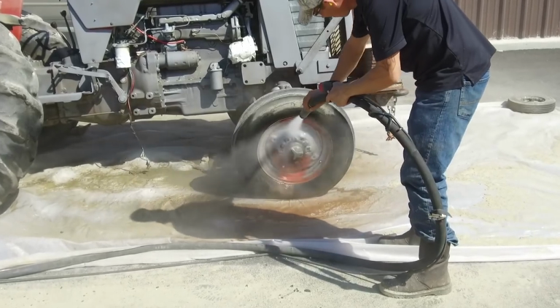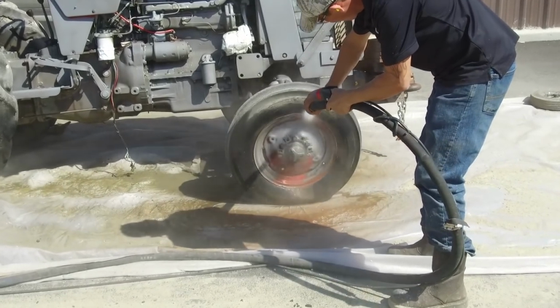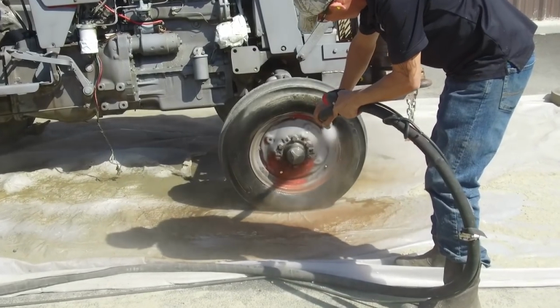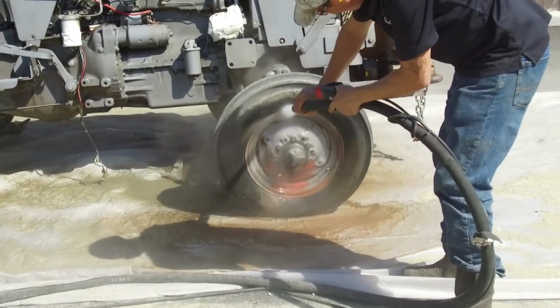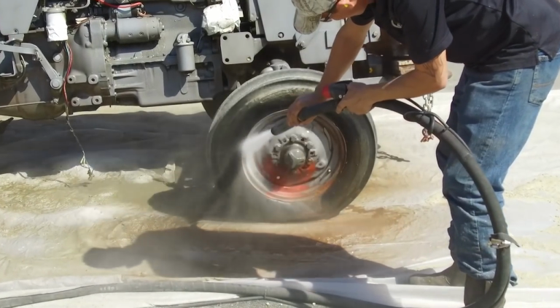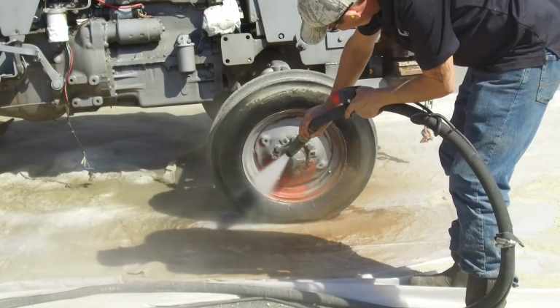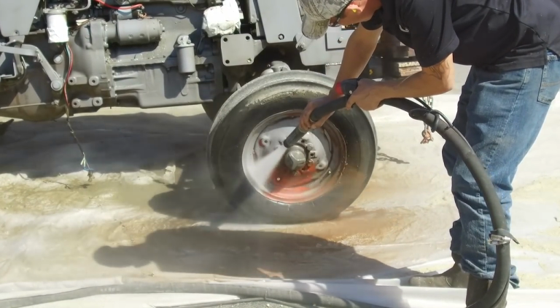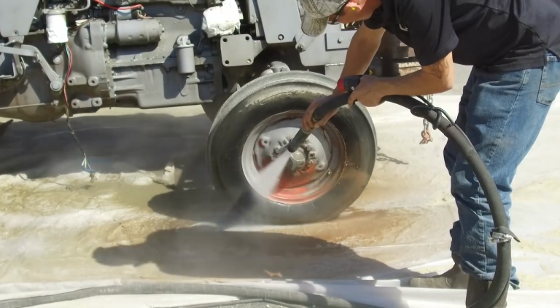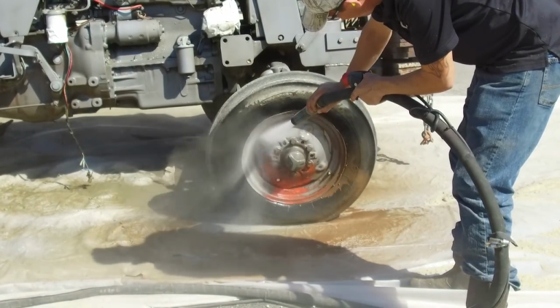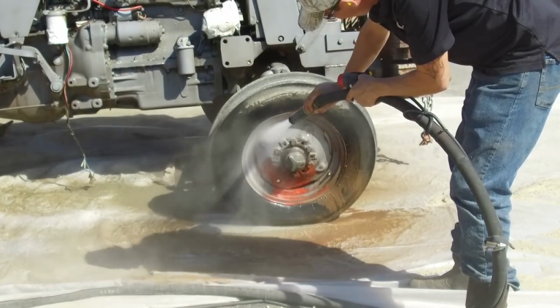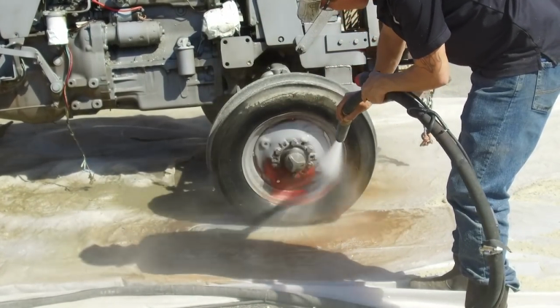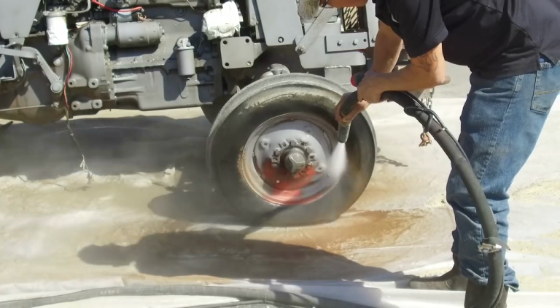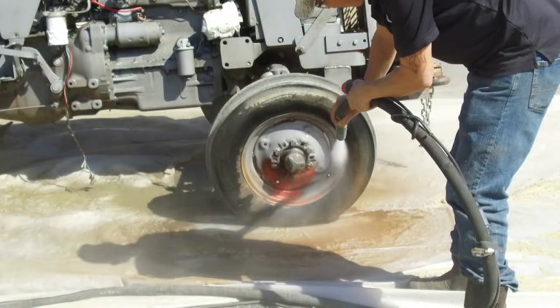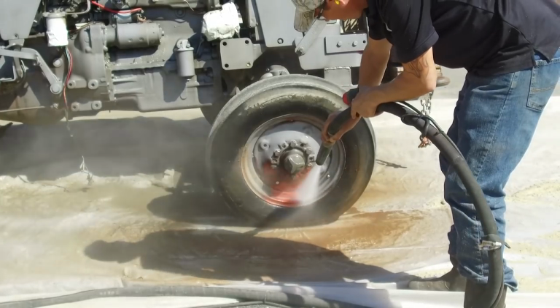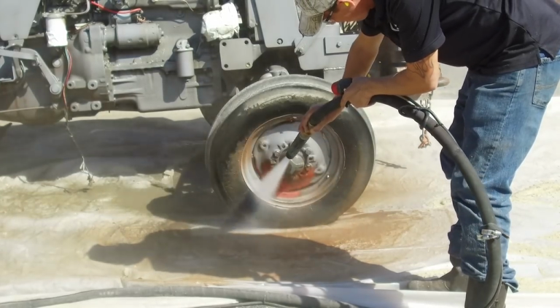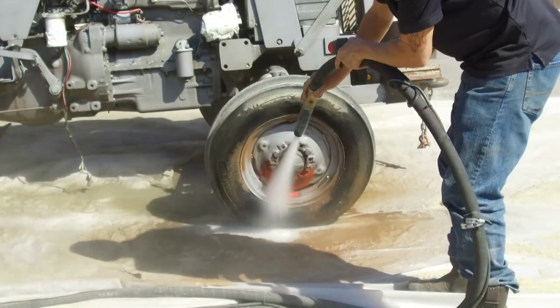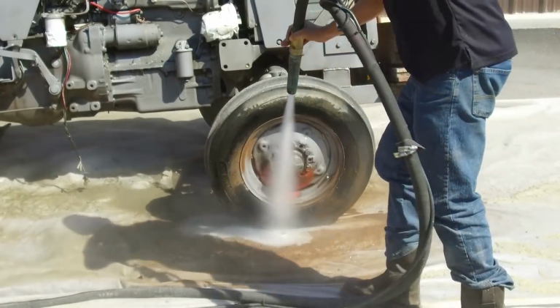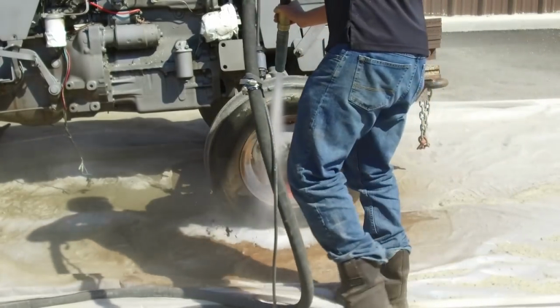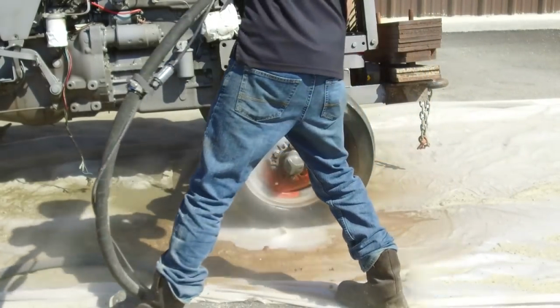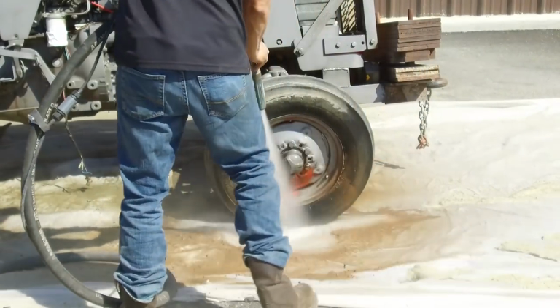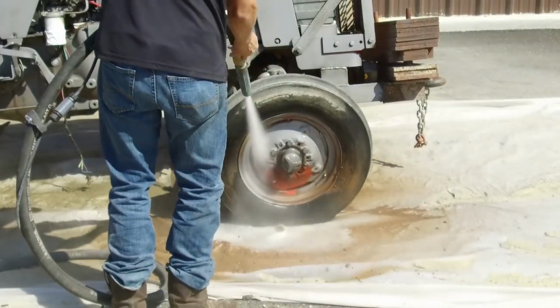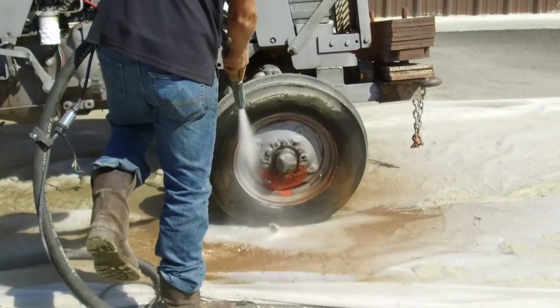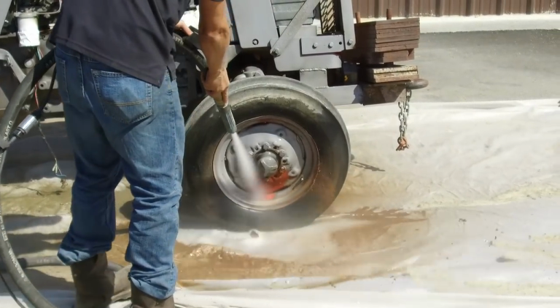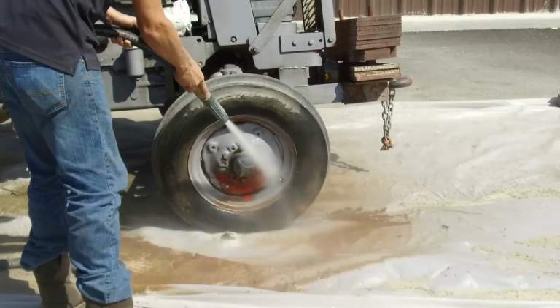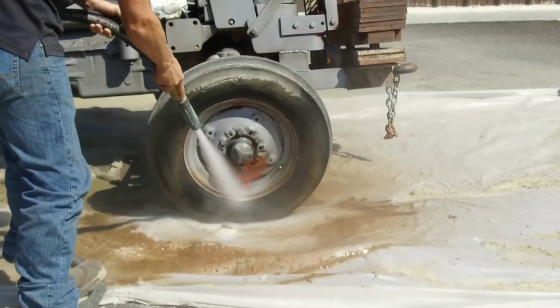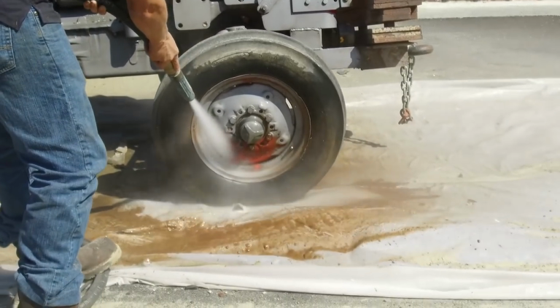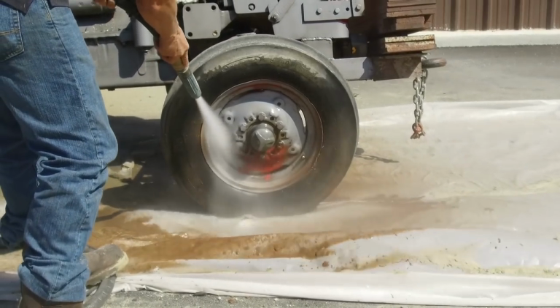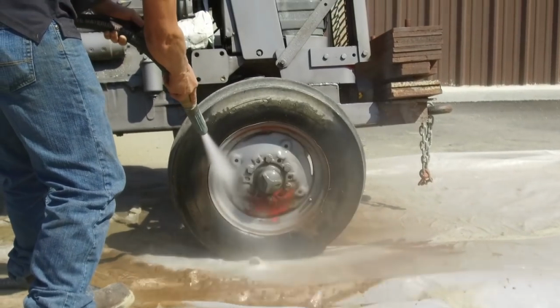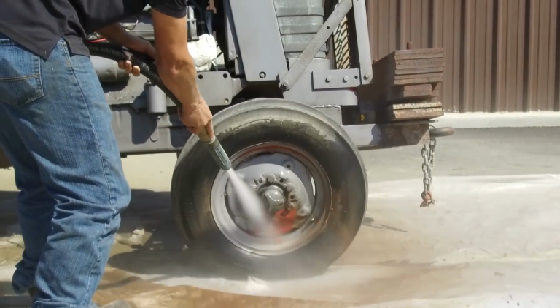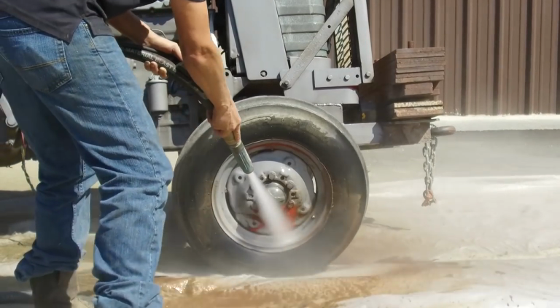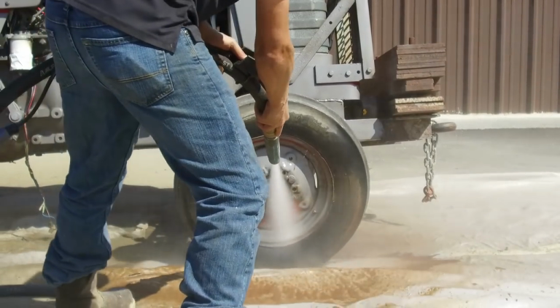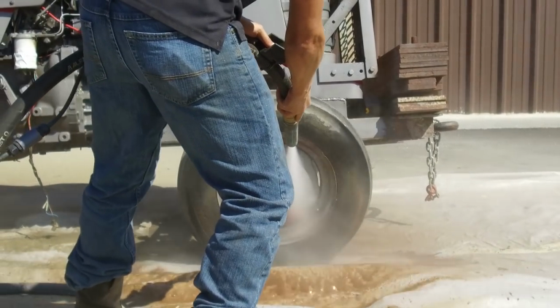Wheels can also be blasted without masking in most cases — just don't dwell on the rubber or get too close. Of course, this only applies when dustless blasting. If you're dry blasting, it's nearly impossible to avoid damaging things.